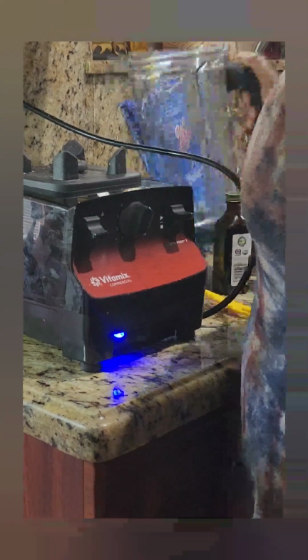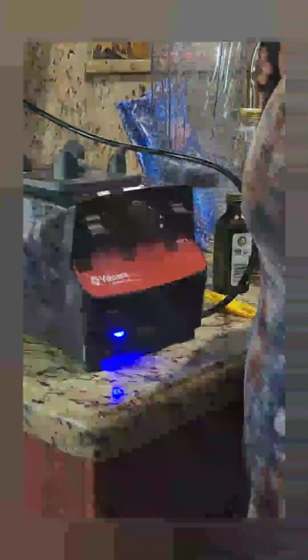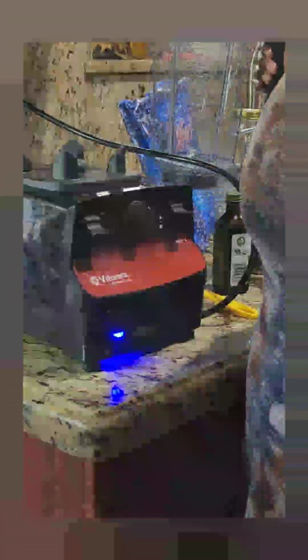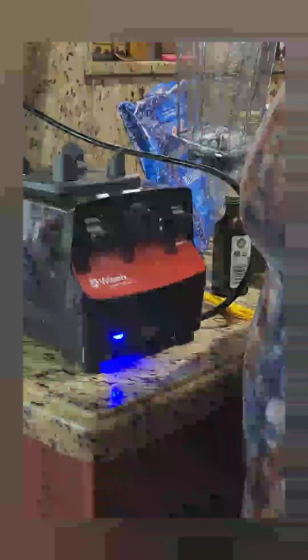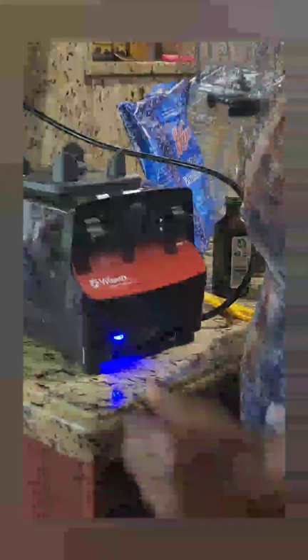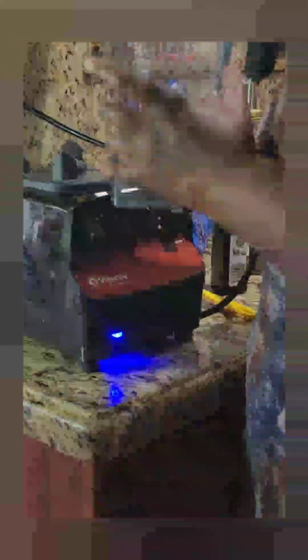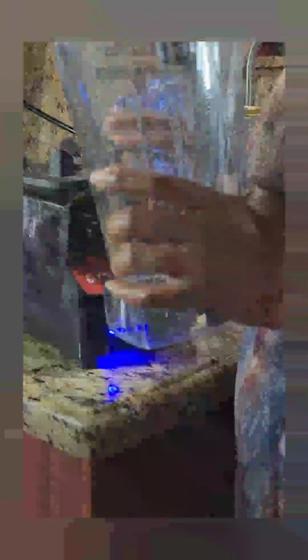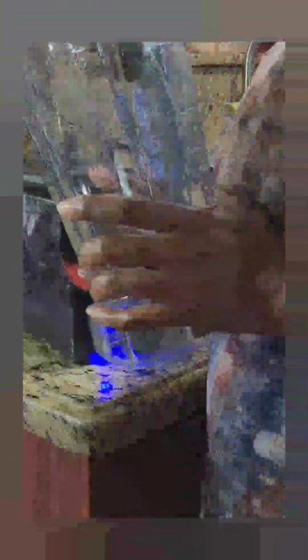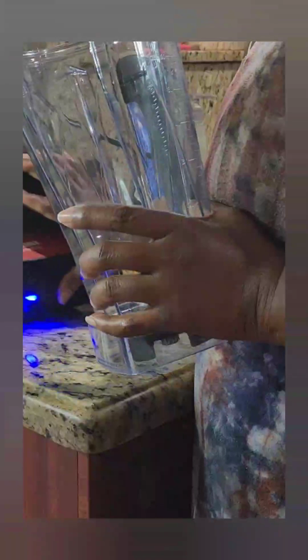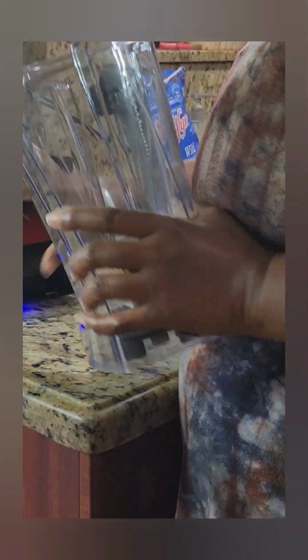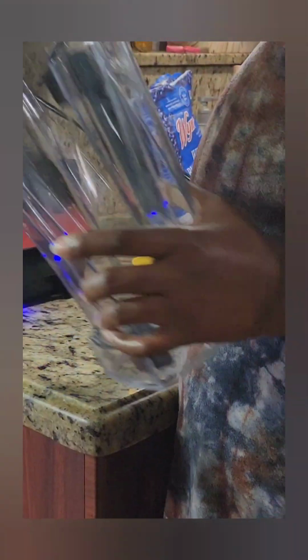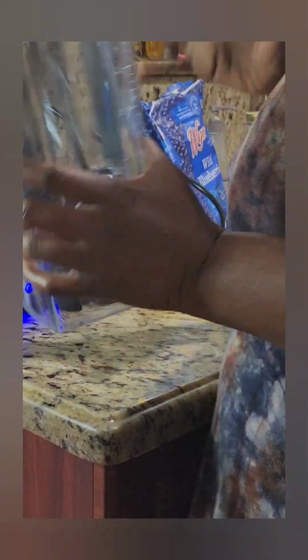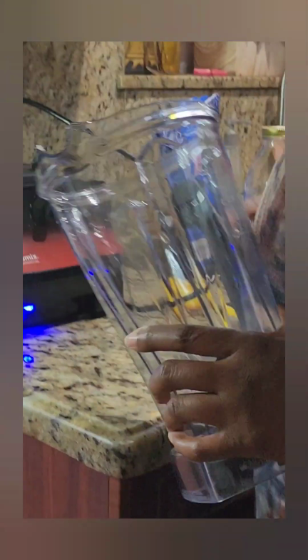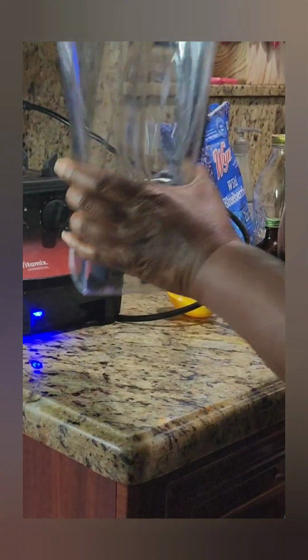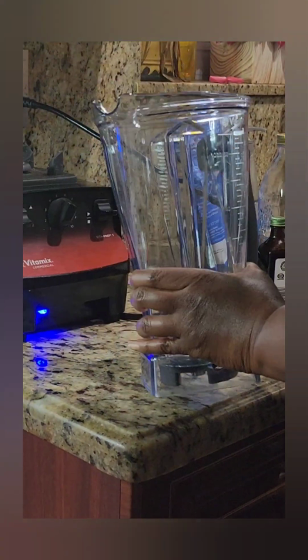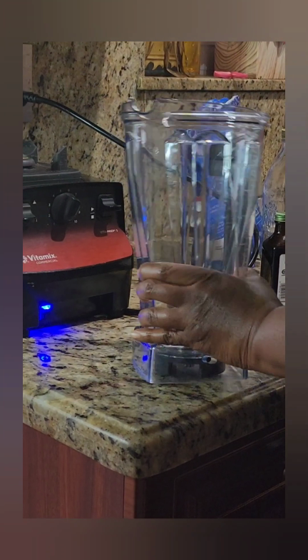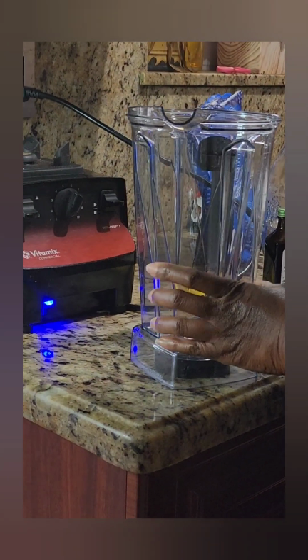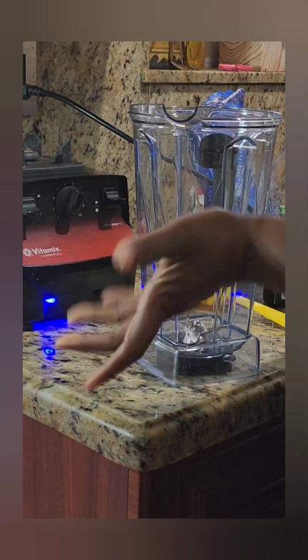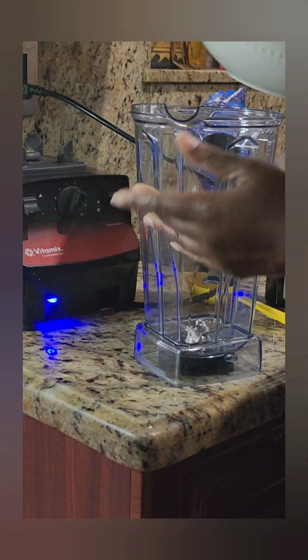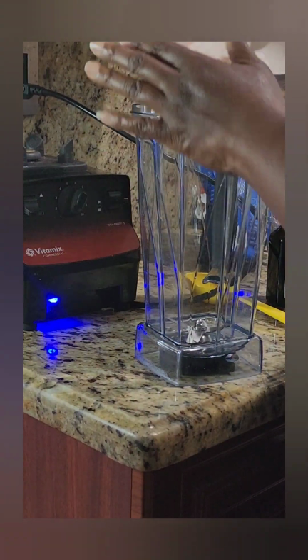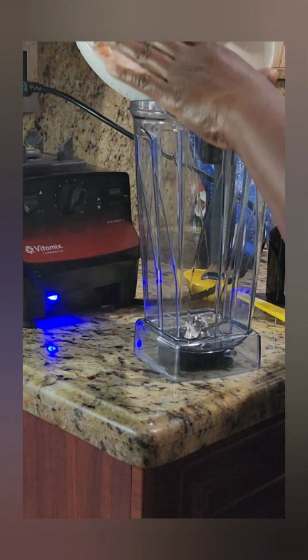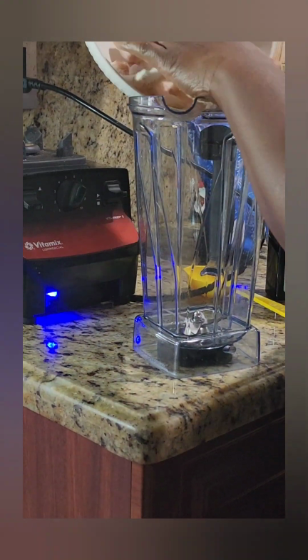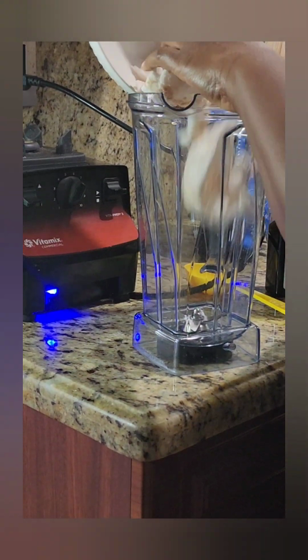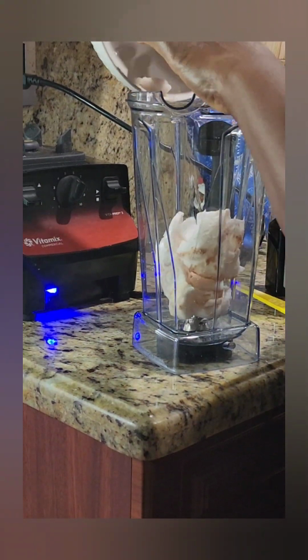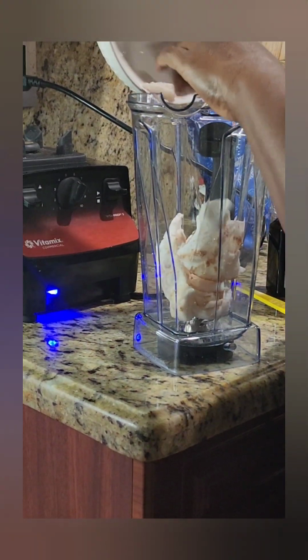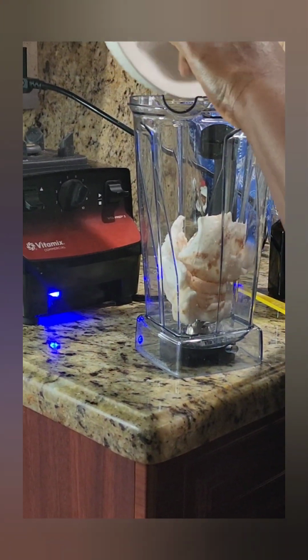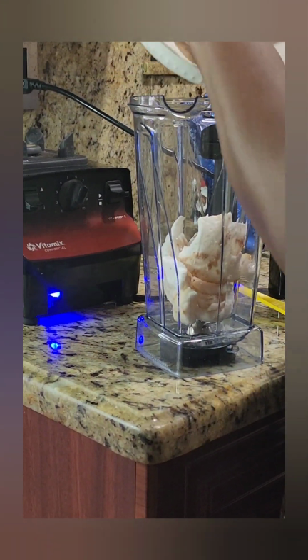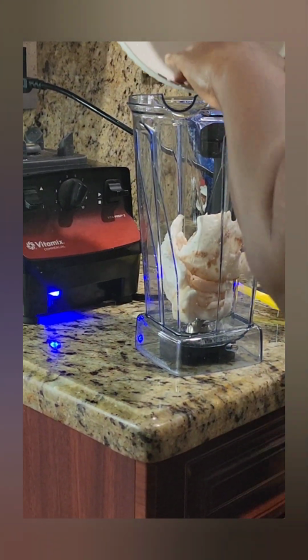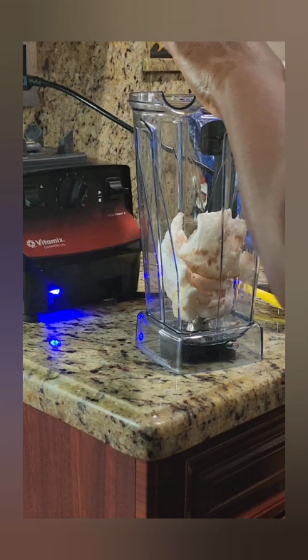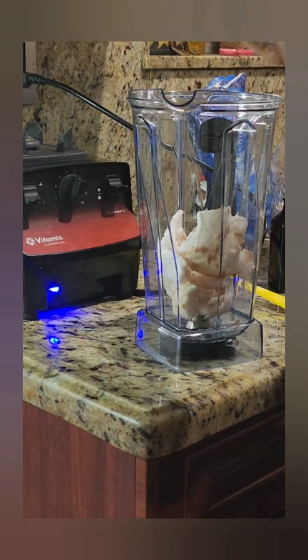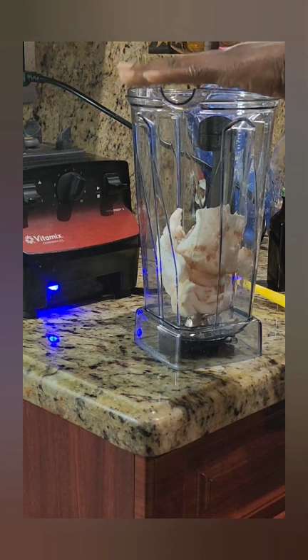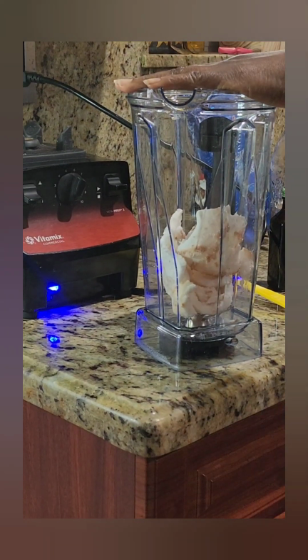Hey you guys, I hope all is well with you all. I'm getting ready to do this protein shake — I am hungry — but first I'm gonna make some coconut milk with some fresh coconut.